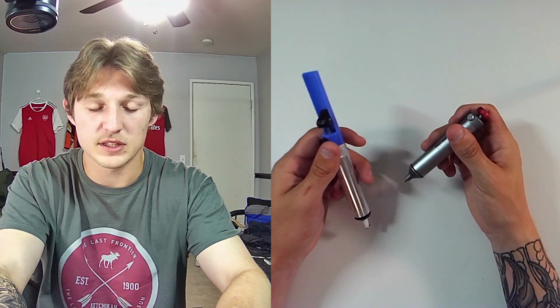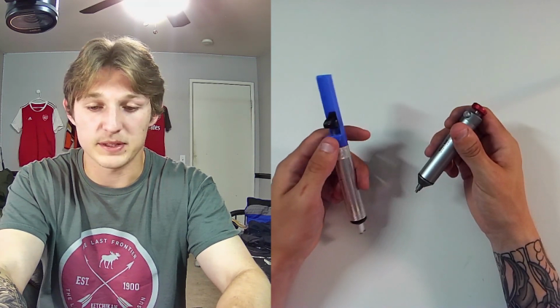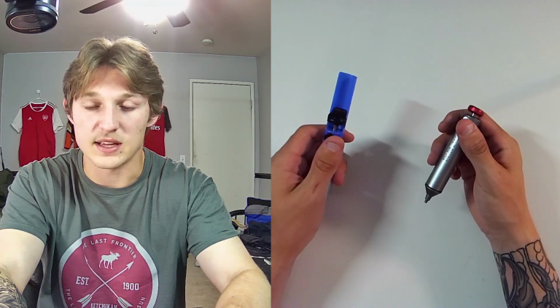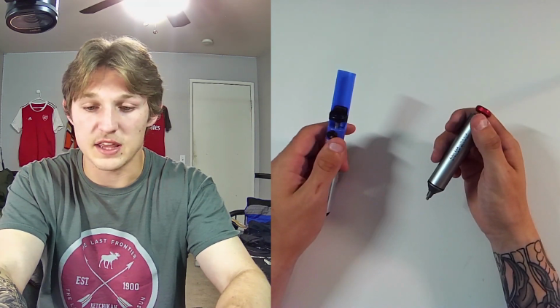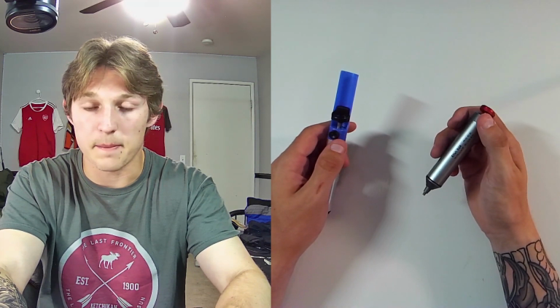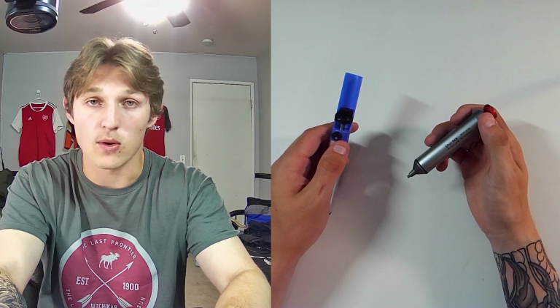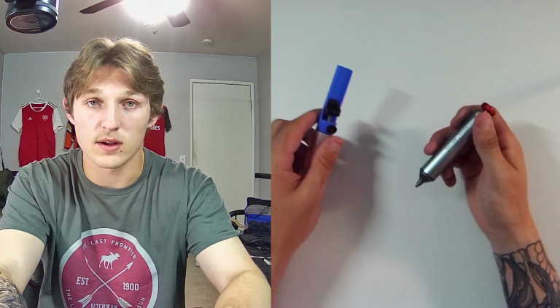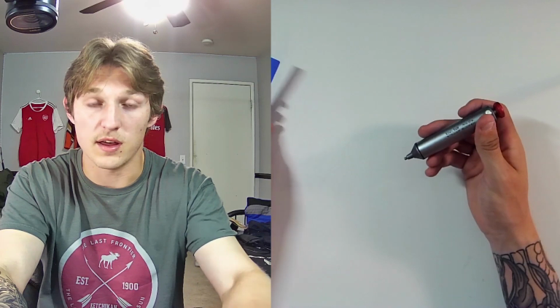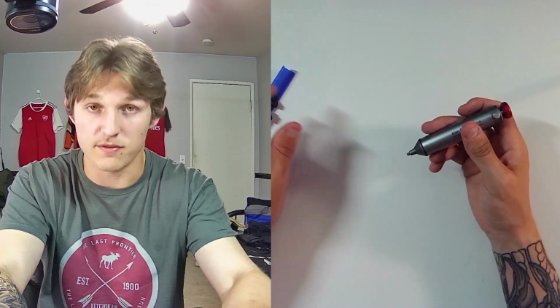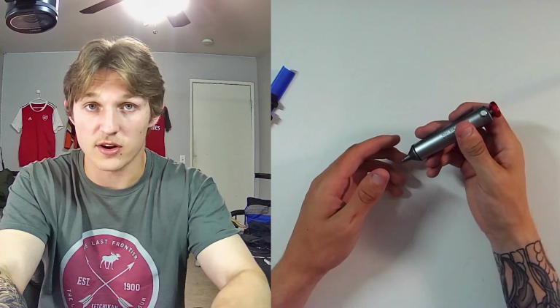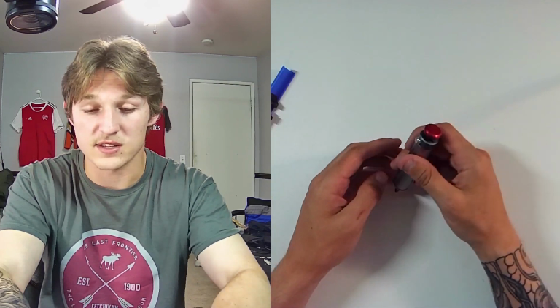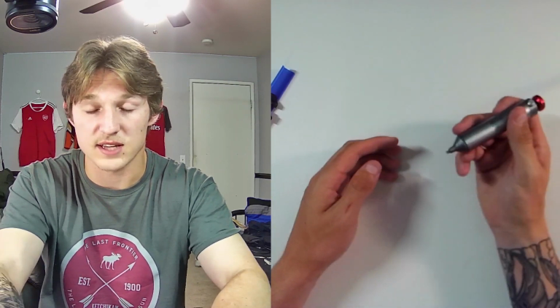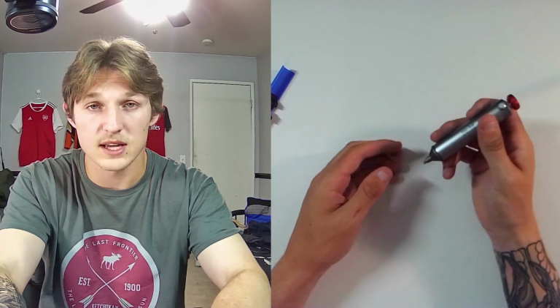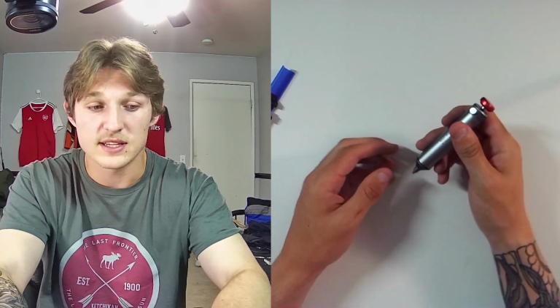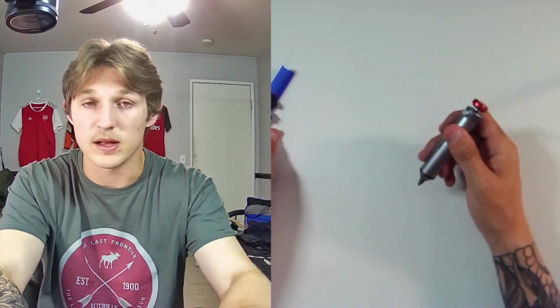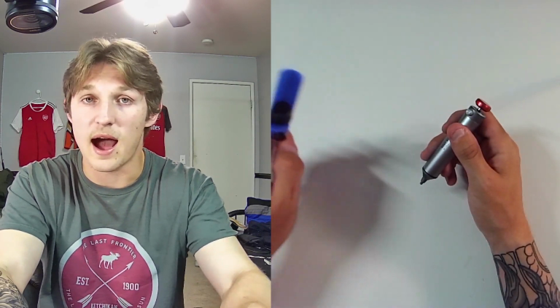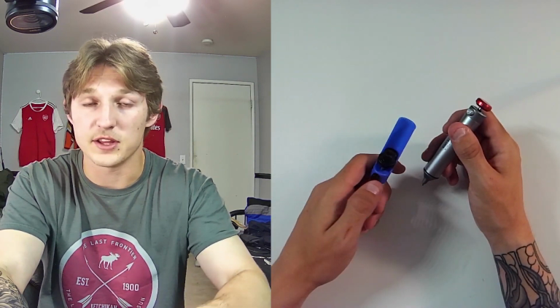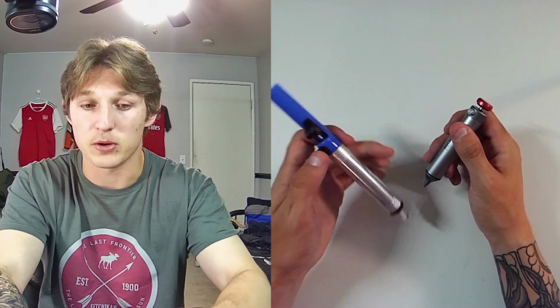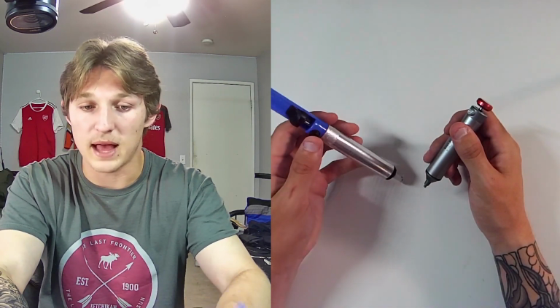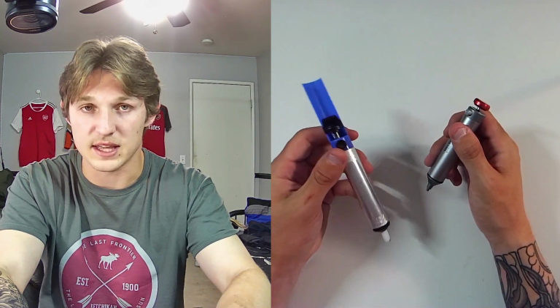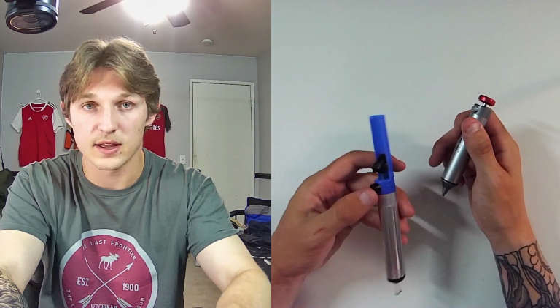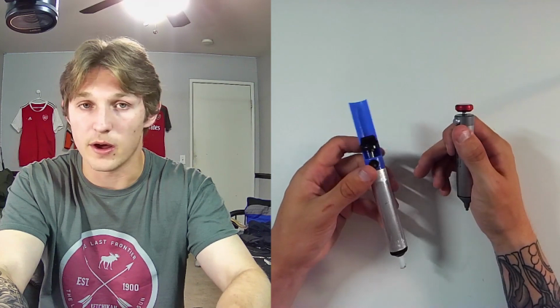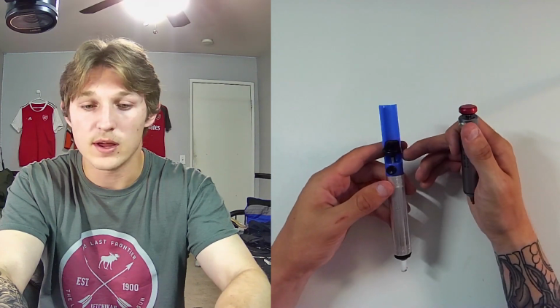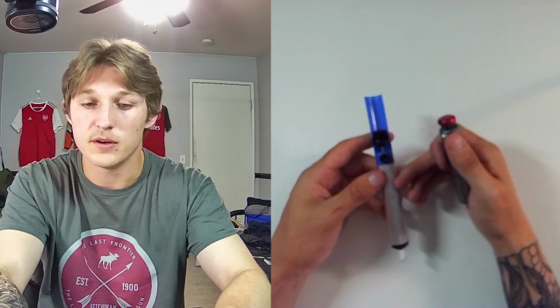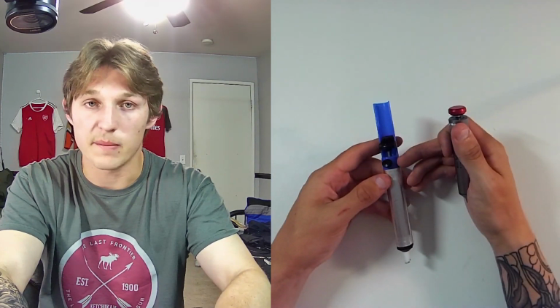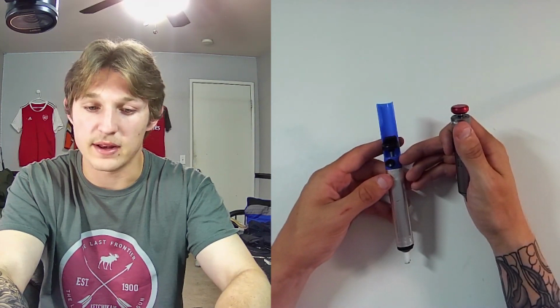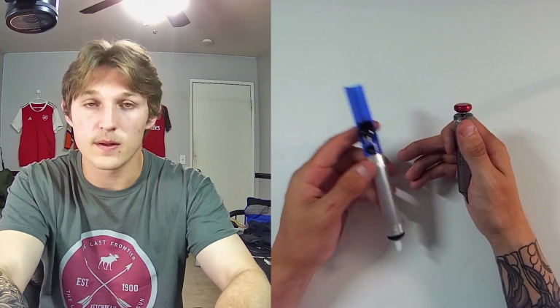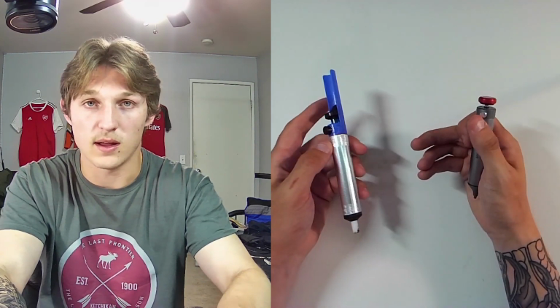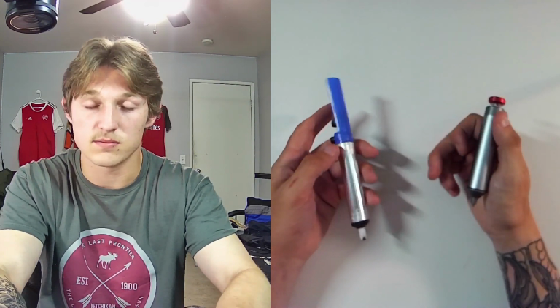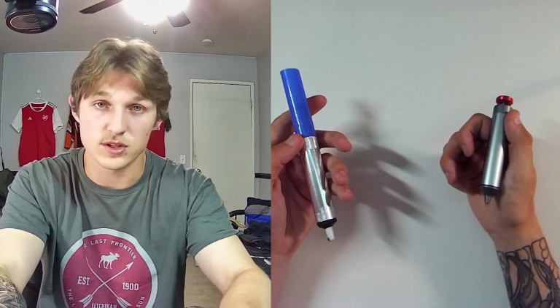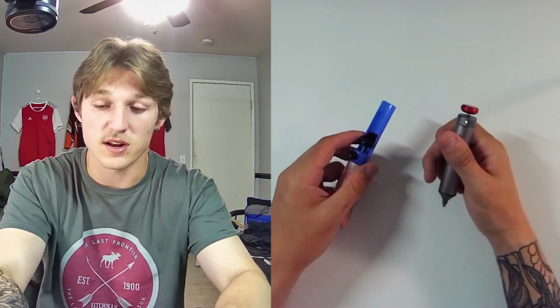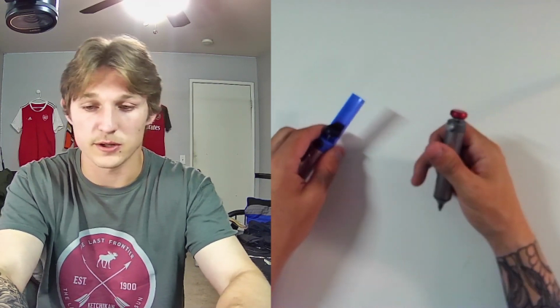The power of the solder that it sucks out seems to be a lot higher than your typical plastic, no-name-brand solder suckers.